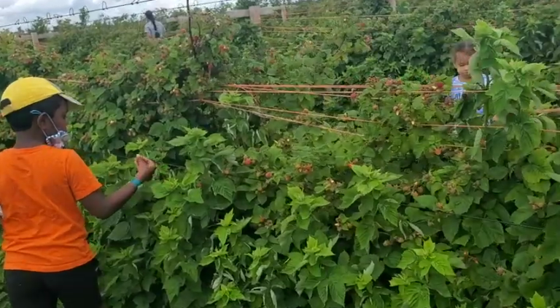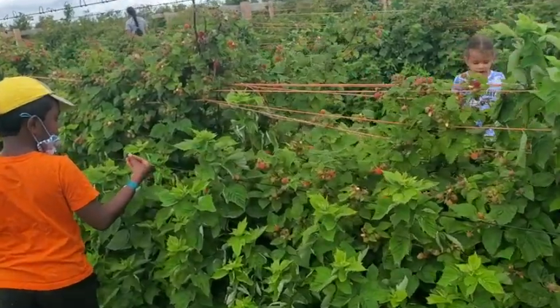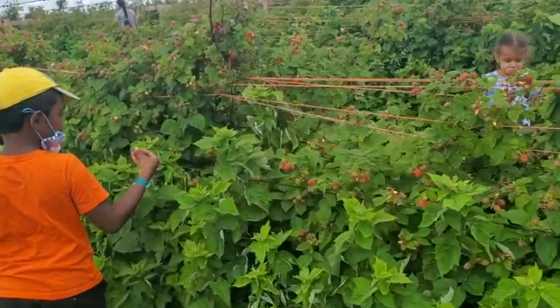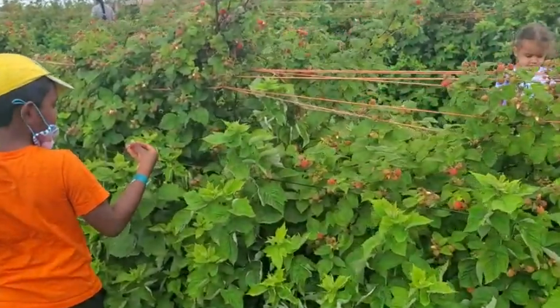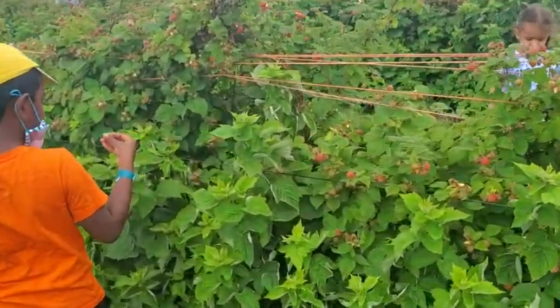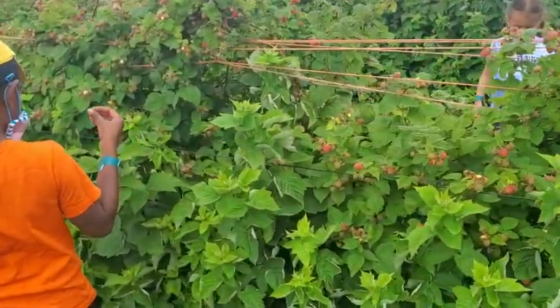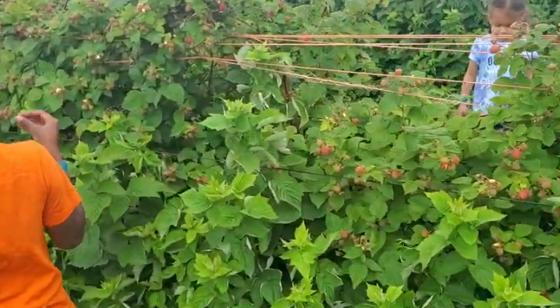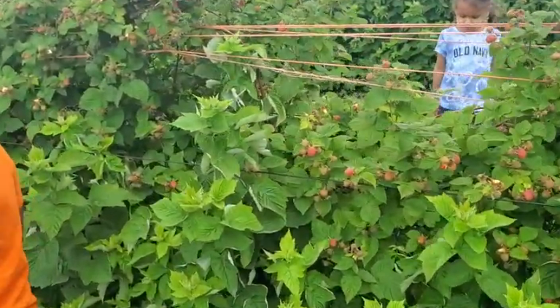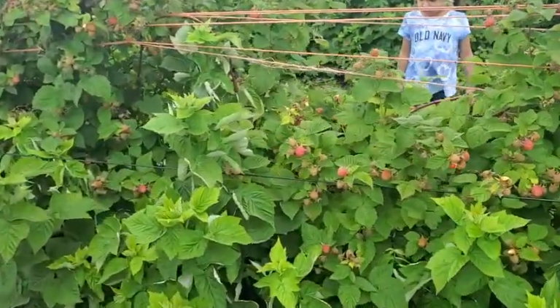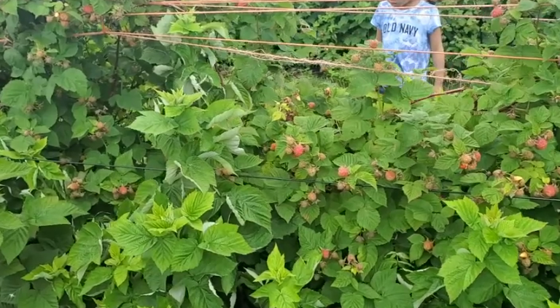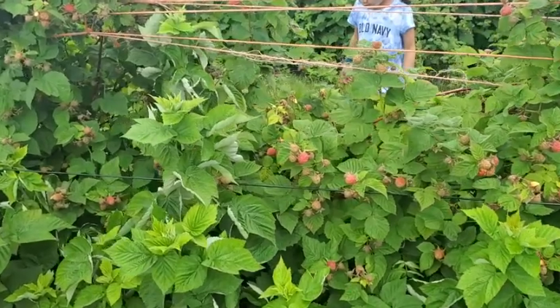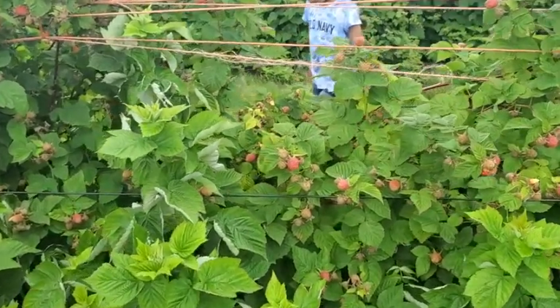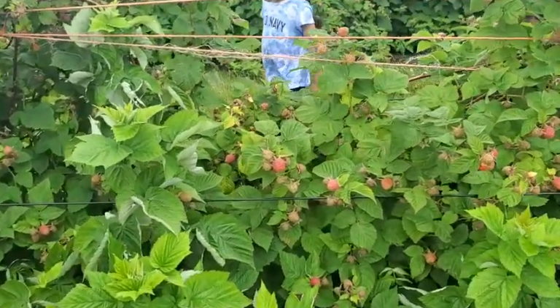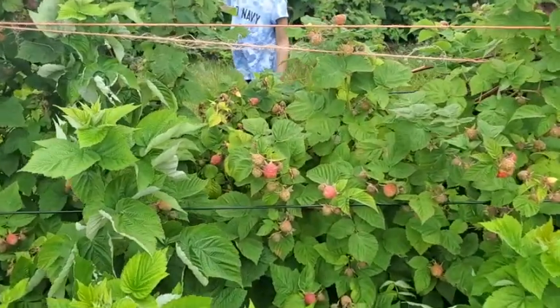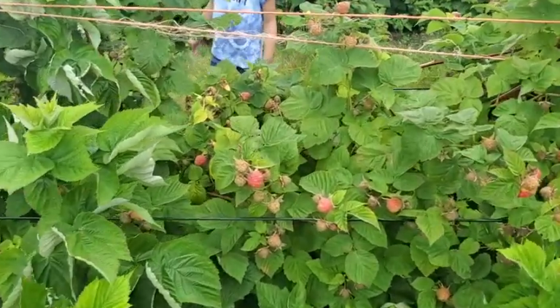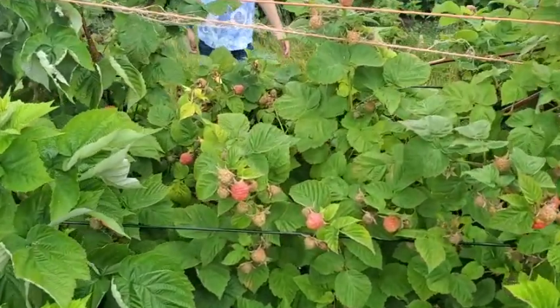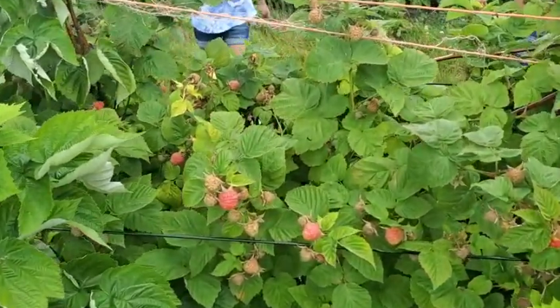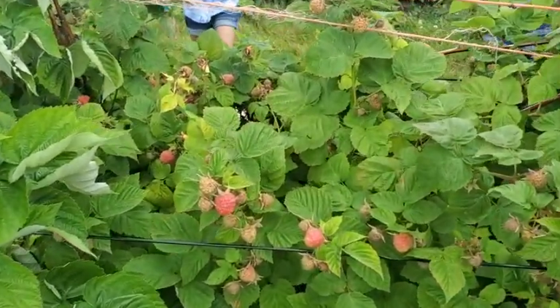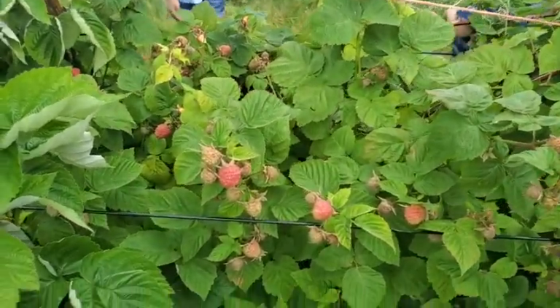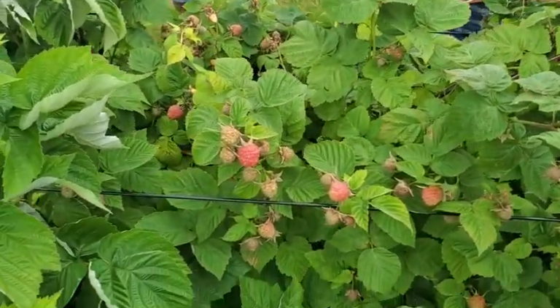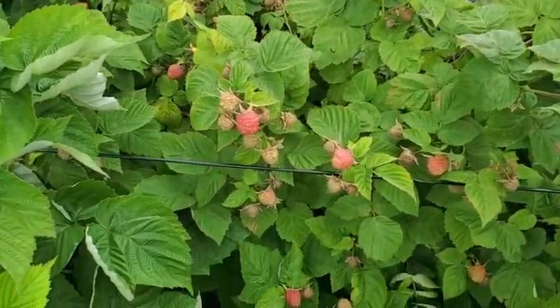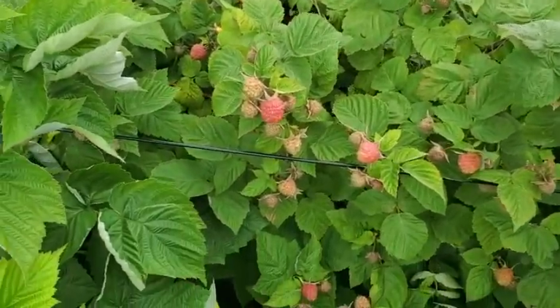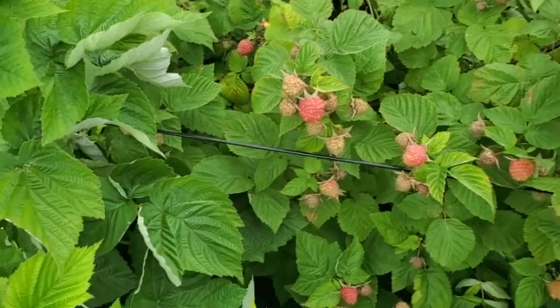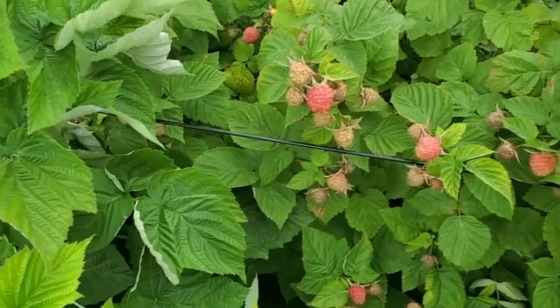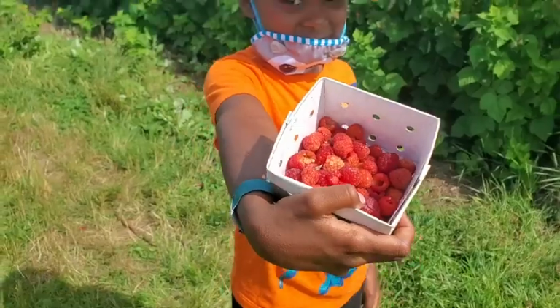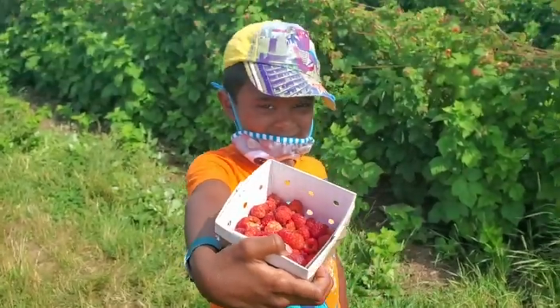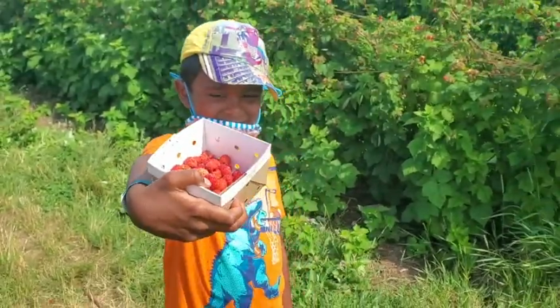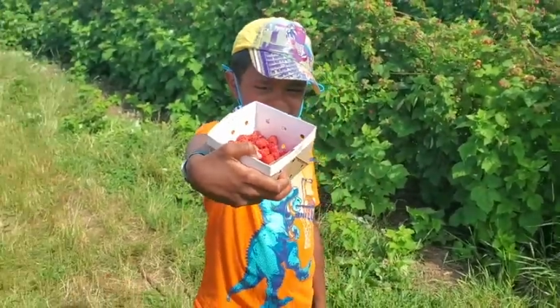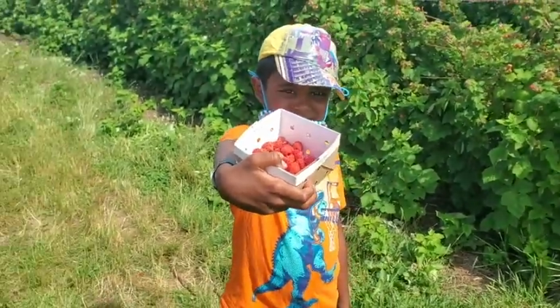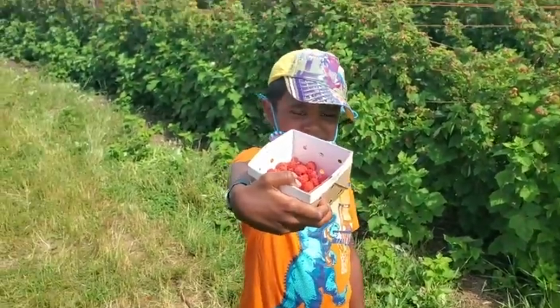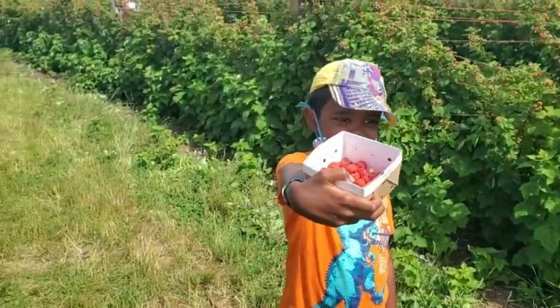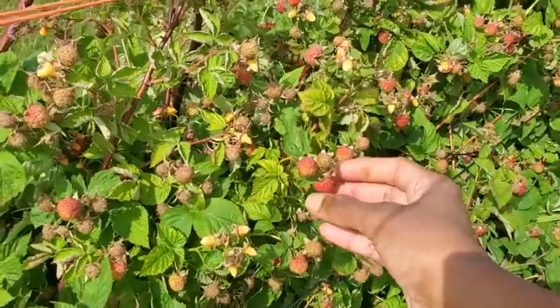This weekend we went to a farm and we picked raspberries. So we are making ice cream using those raspberries.